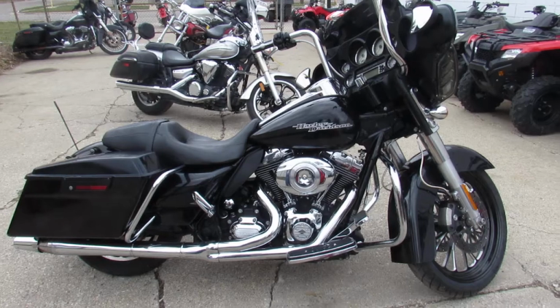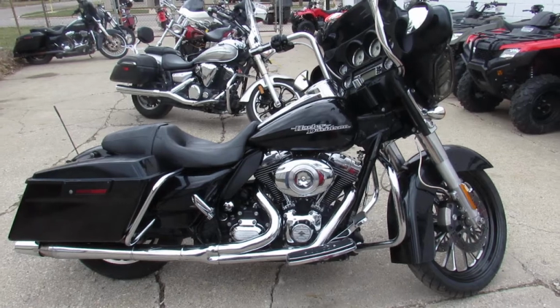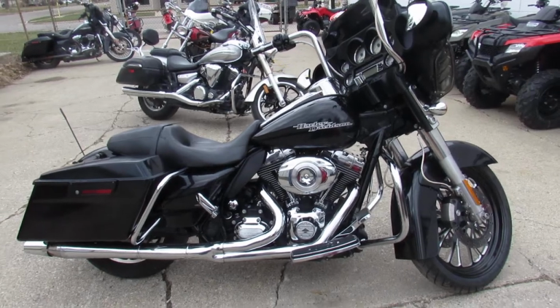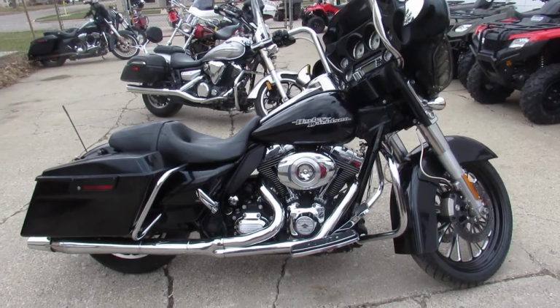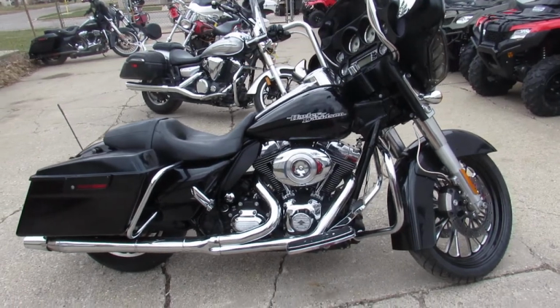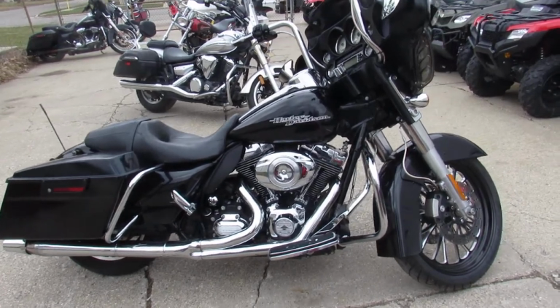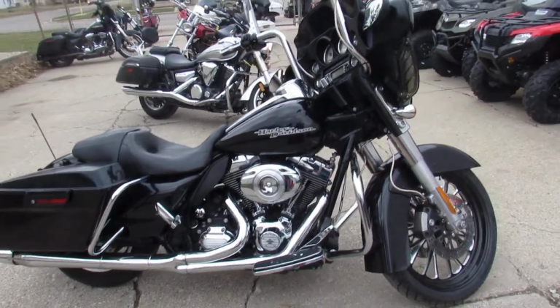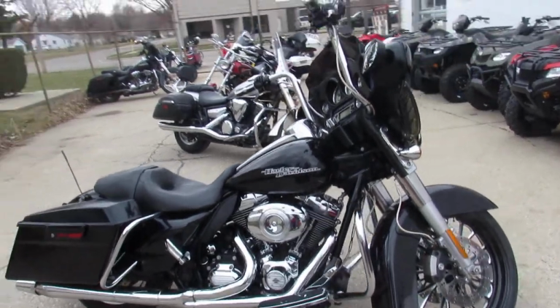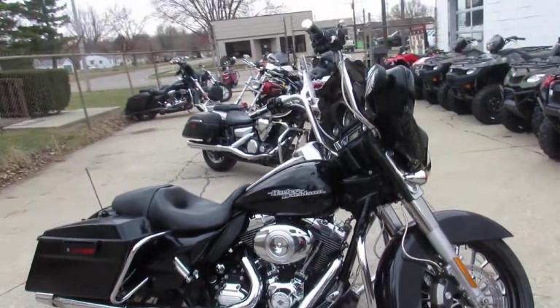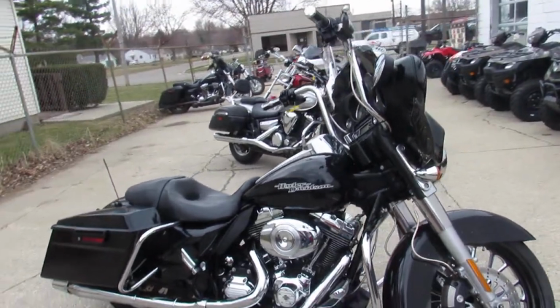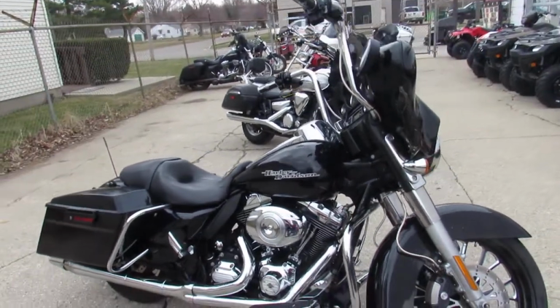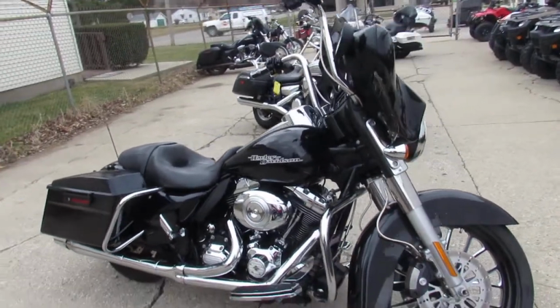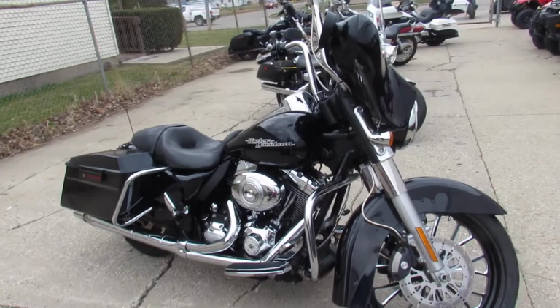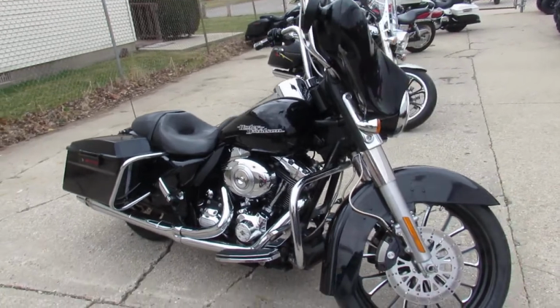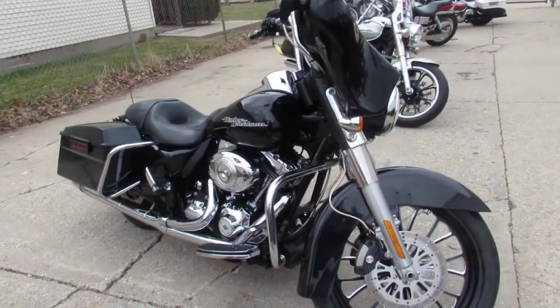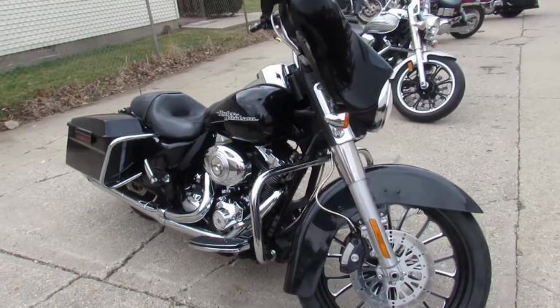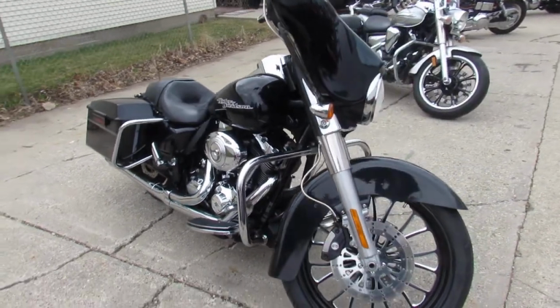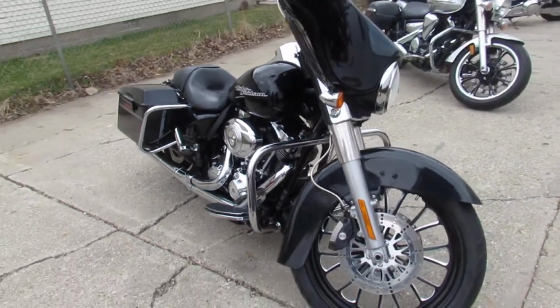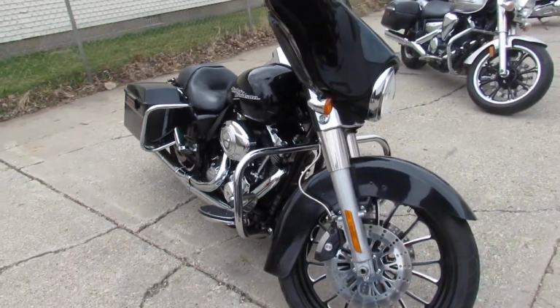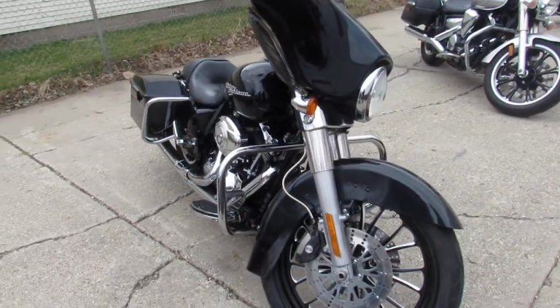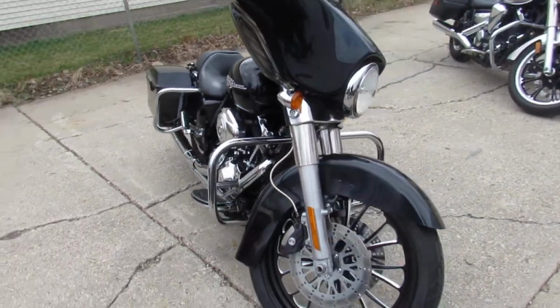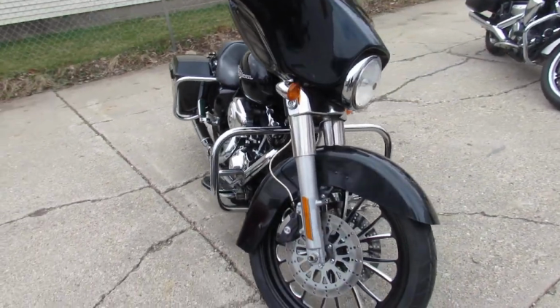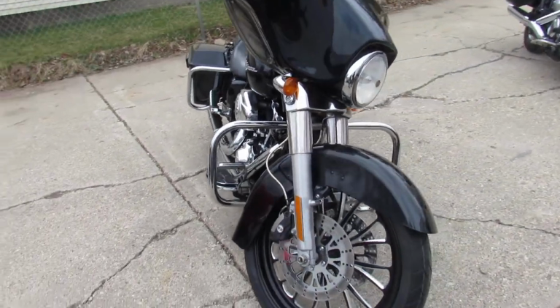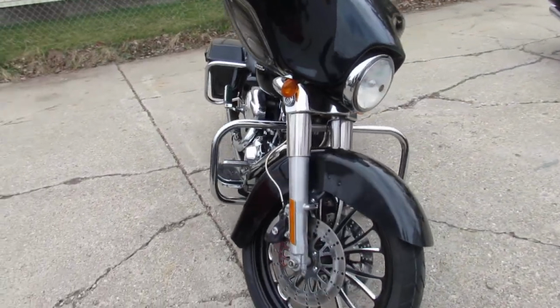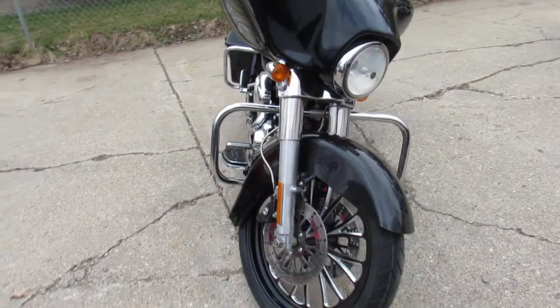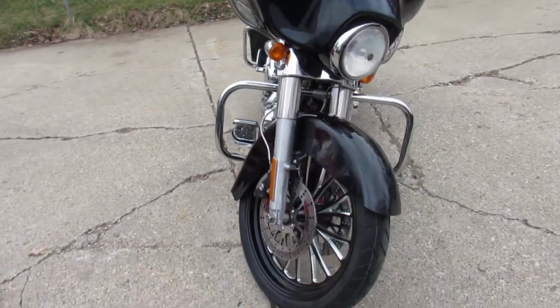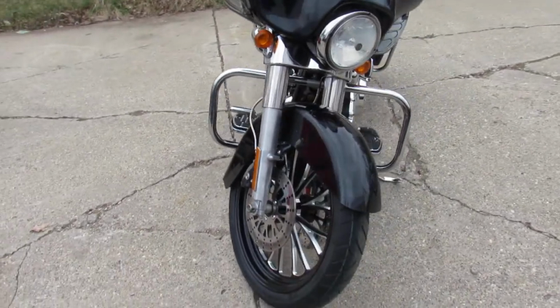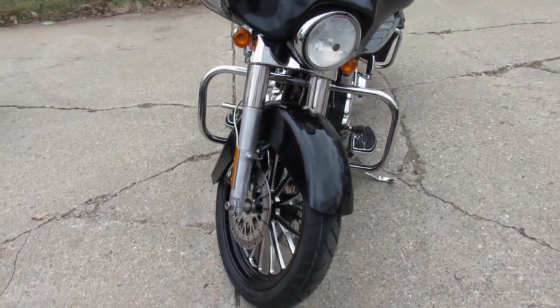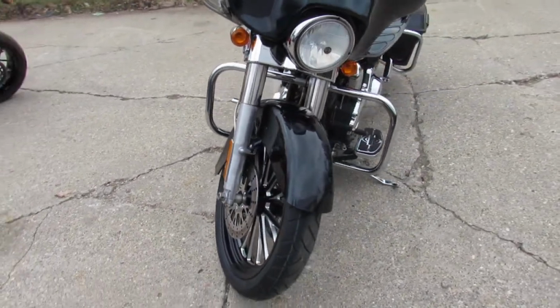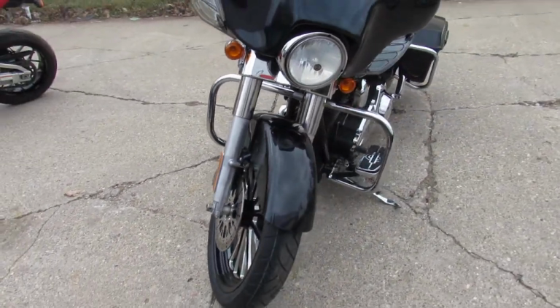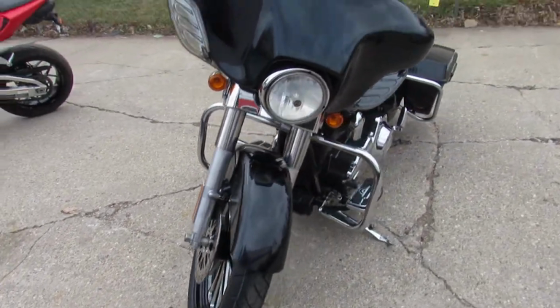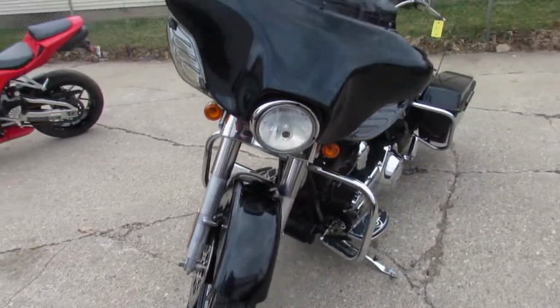Hey fellas, it's used Harley-Davidson headquarters here at Approval Powersports. Springtime's here — bikes are getting out of here faster than we can get them in. We got guaranteed approvals on our Harley-Davidsons. We got lease programs, we can help with out-of-state financing and nationwide shipping.